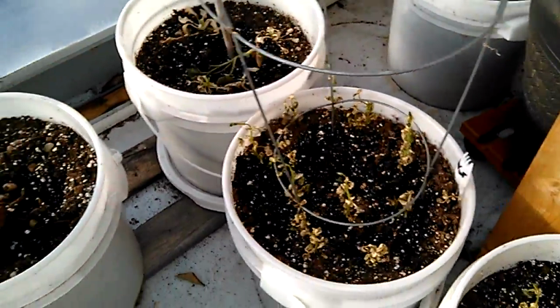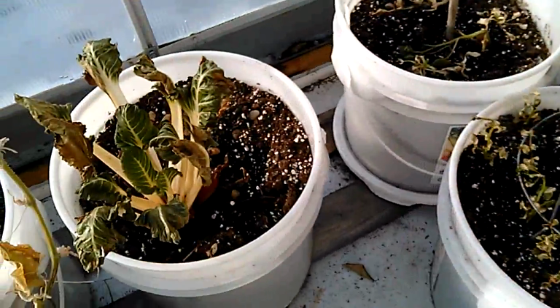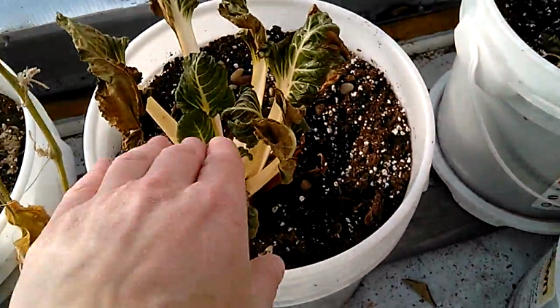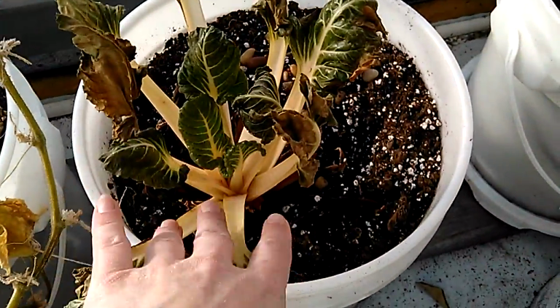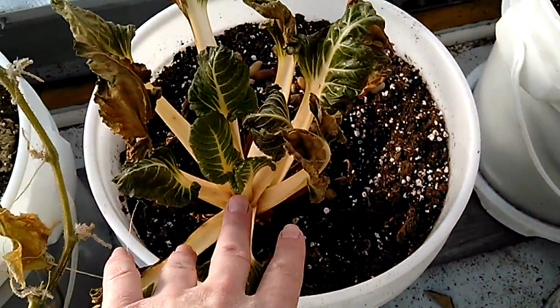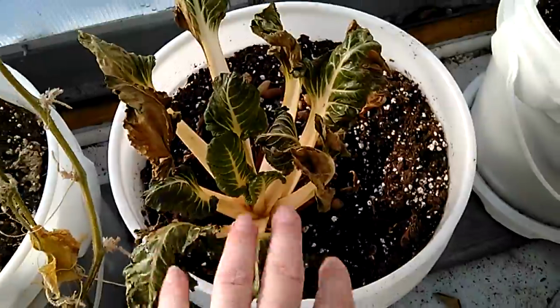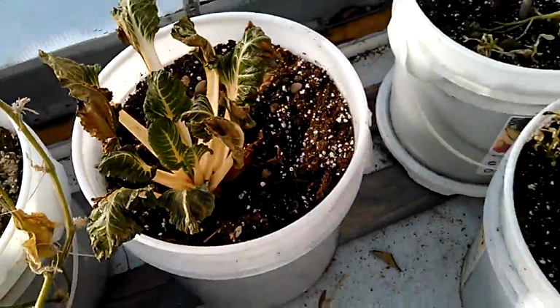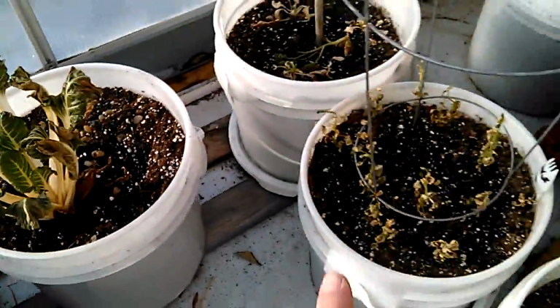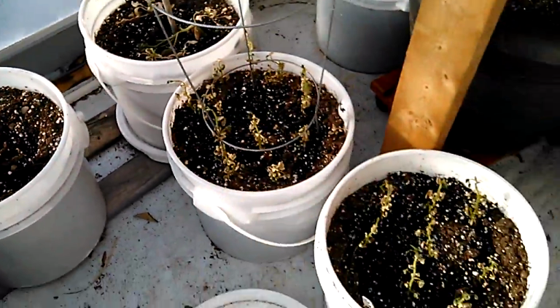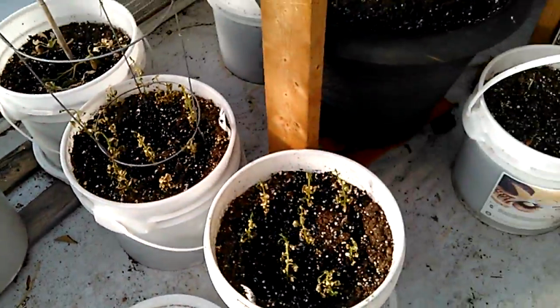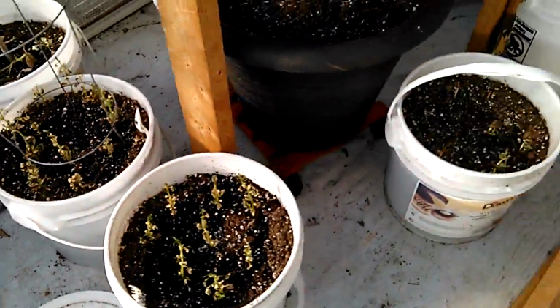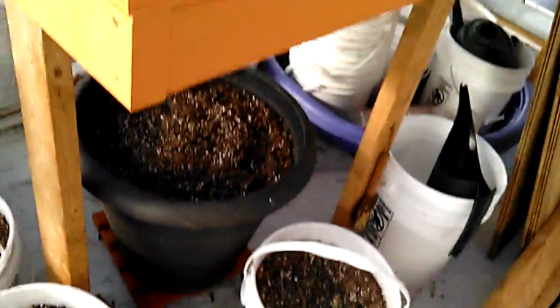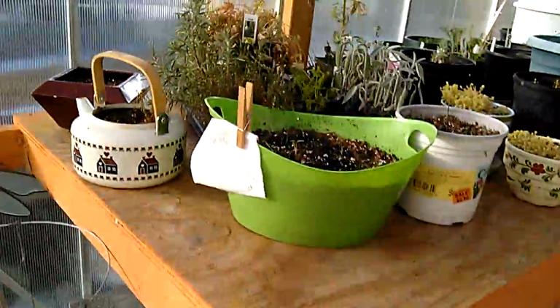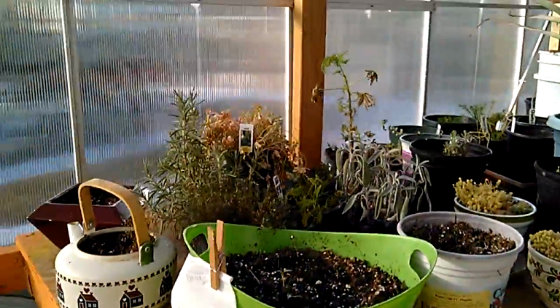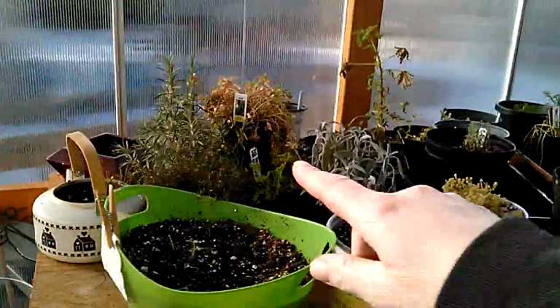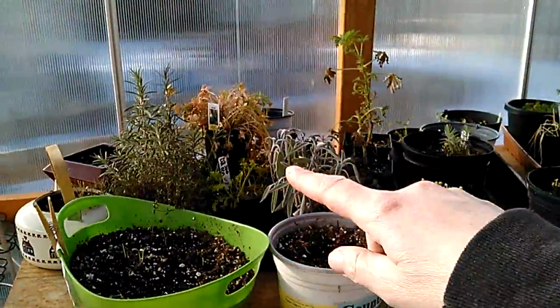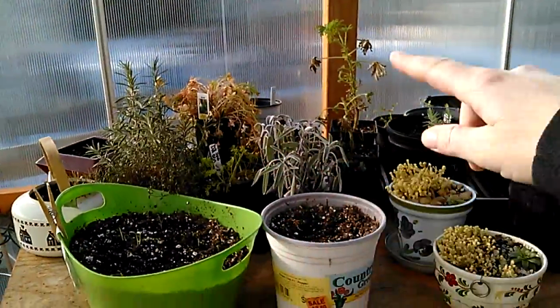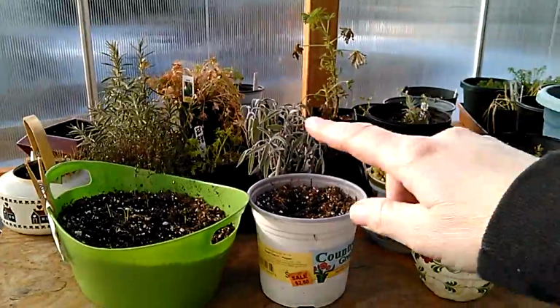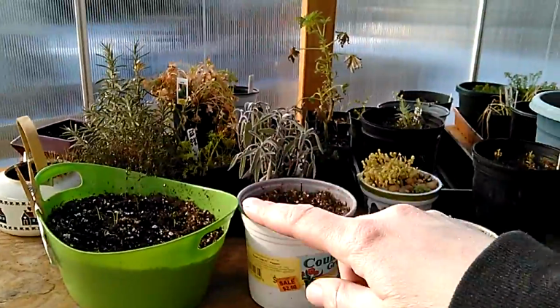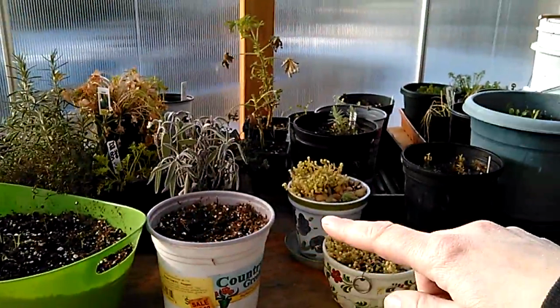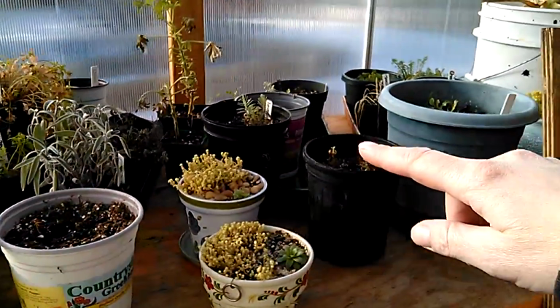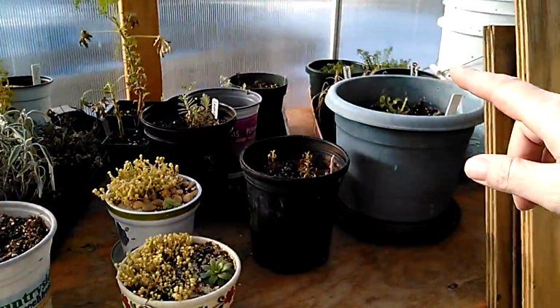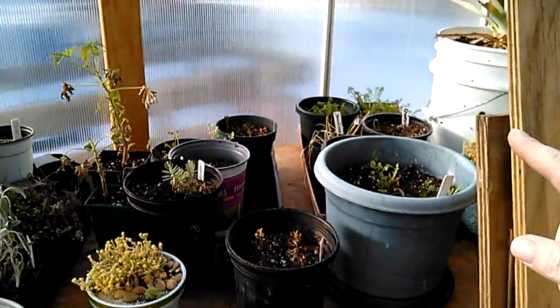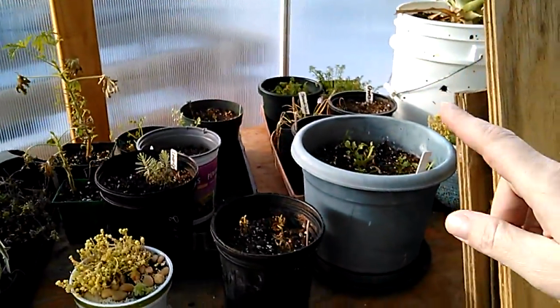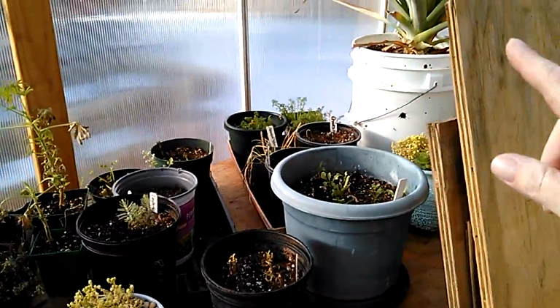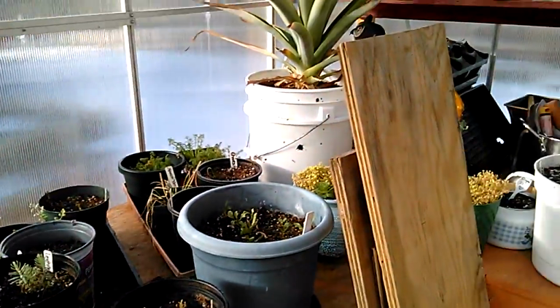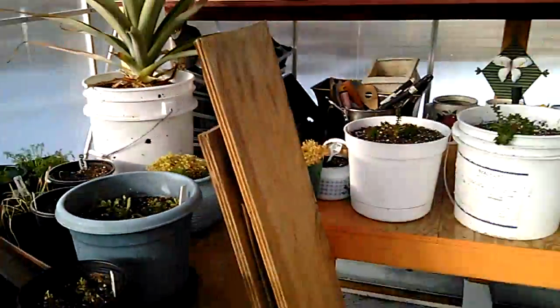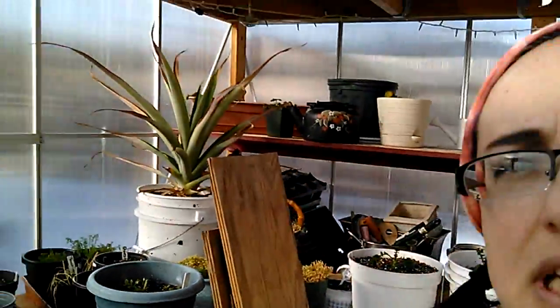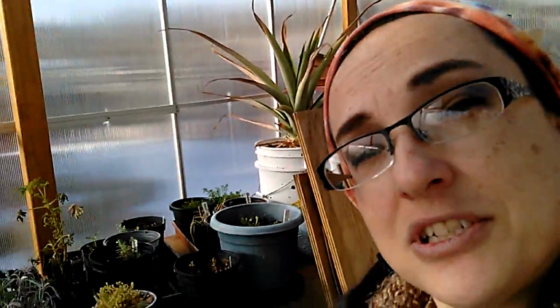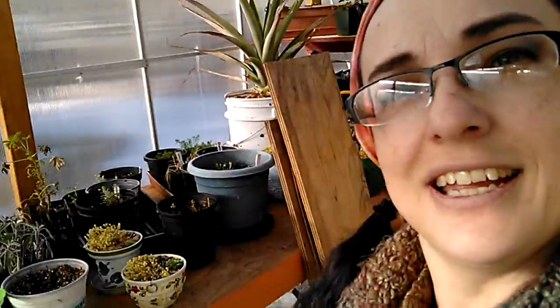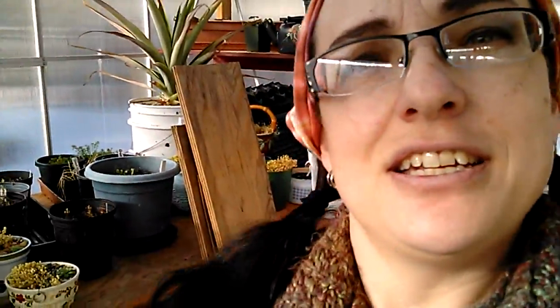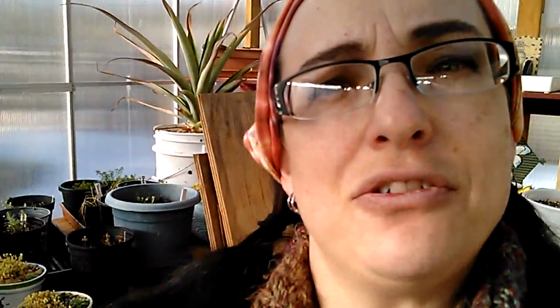I can probably still save this one. I watered them a little bit just today. I got some herbs — I'll be bringing the herbs inside and putting a light up for the winter, which, it's Michigan.